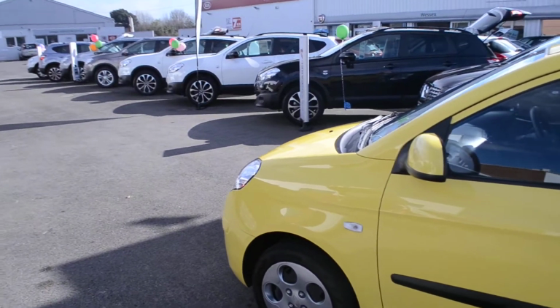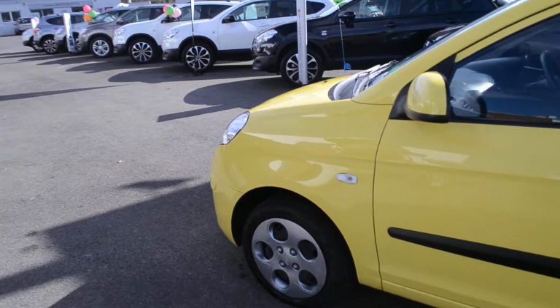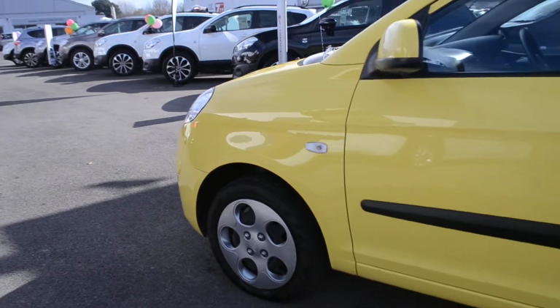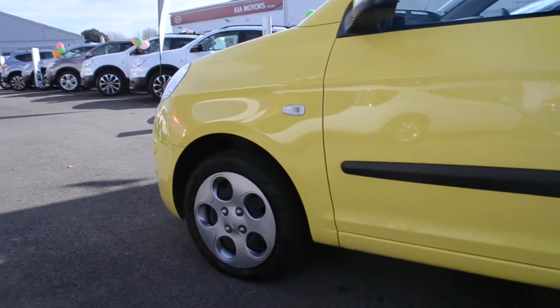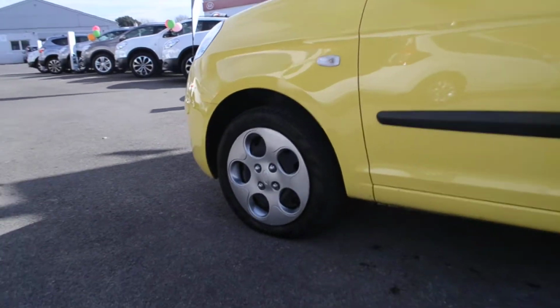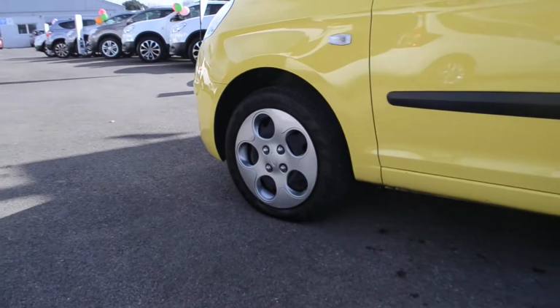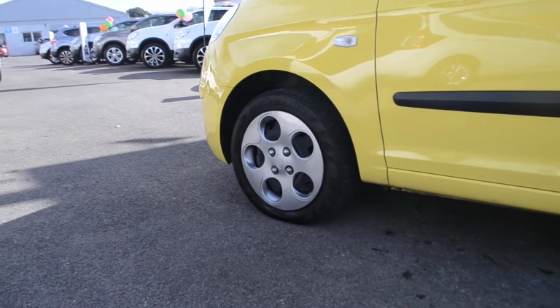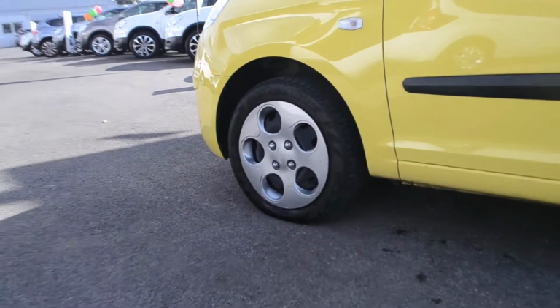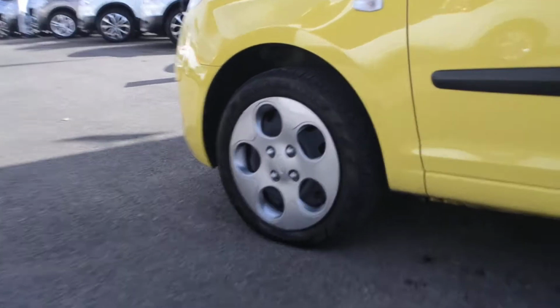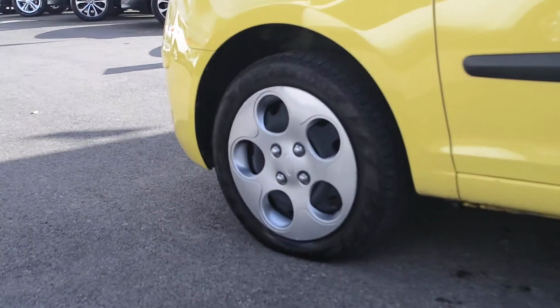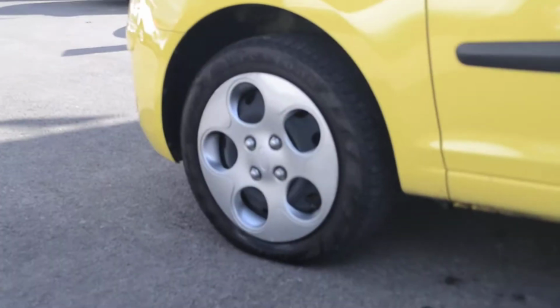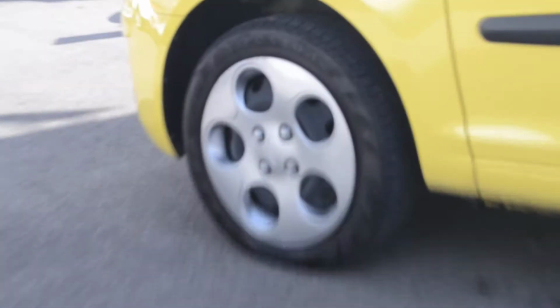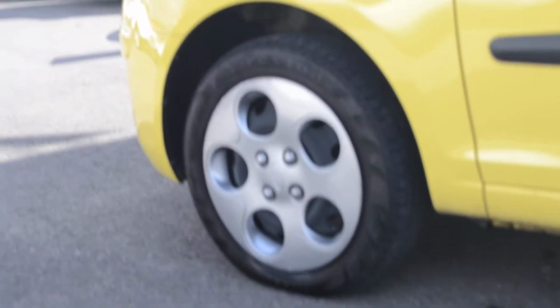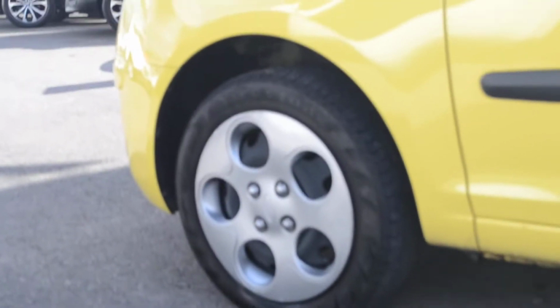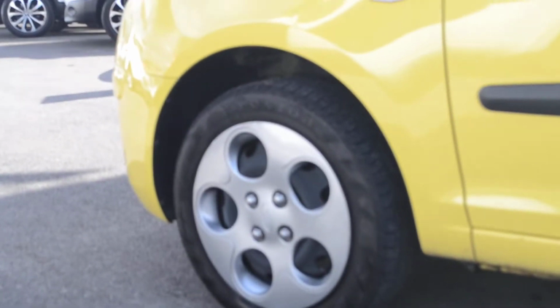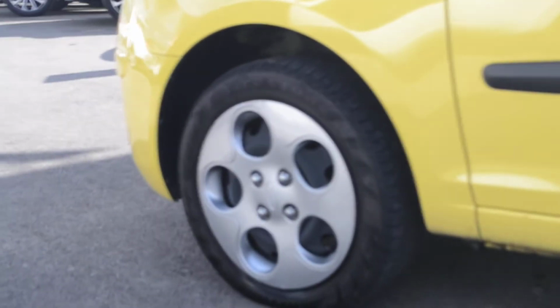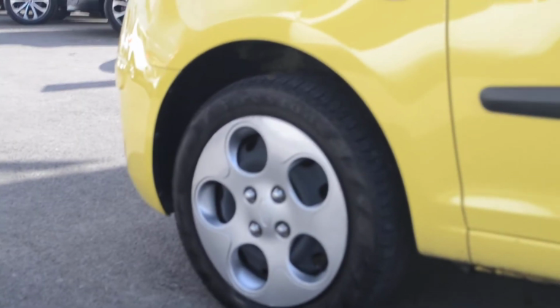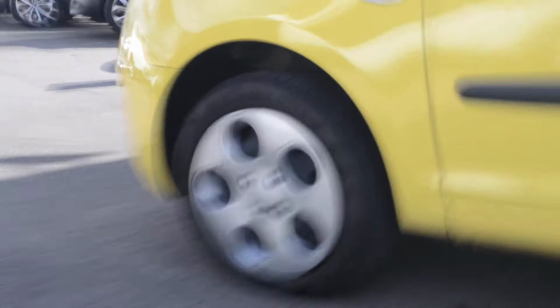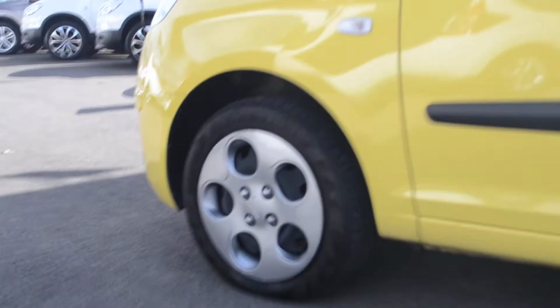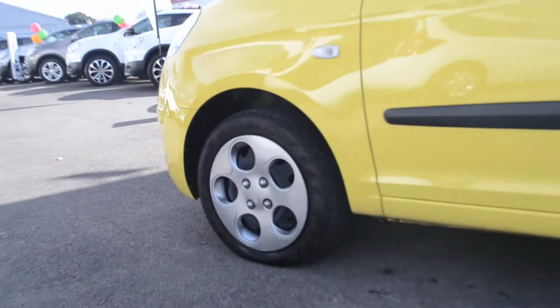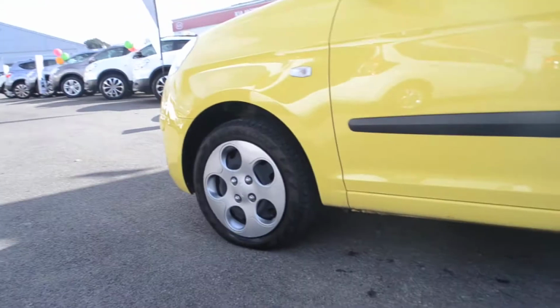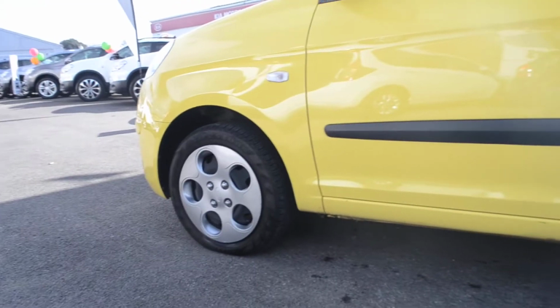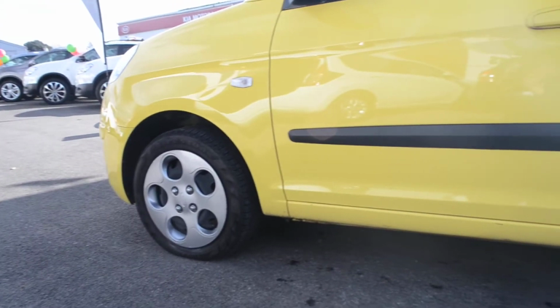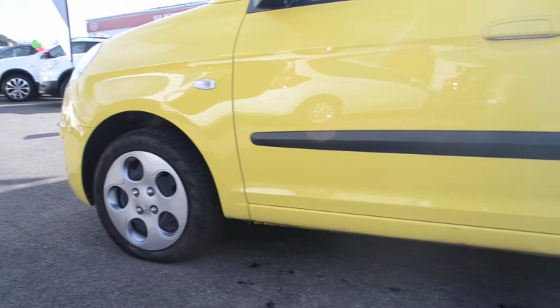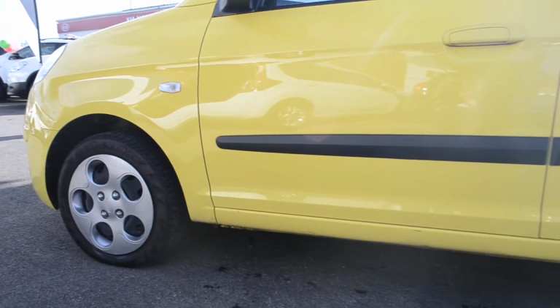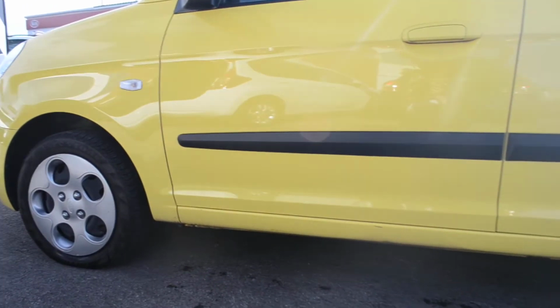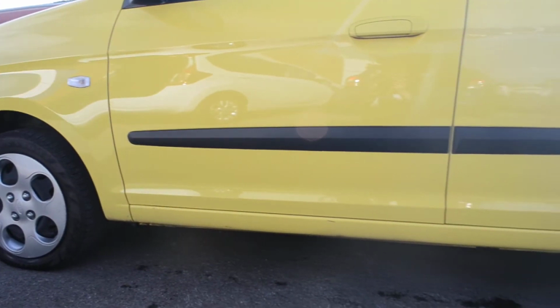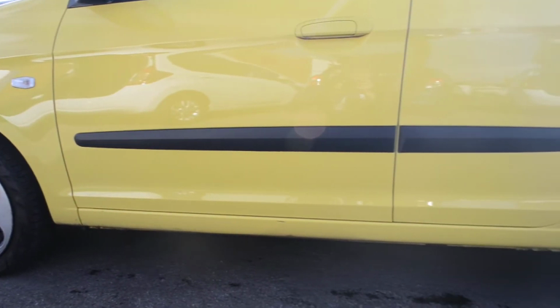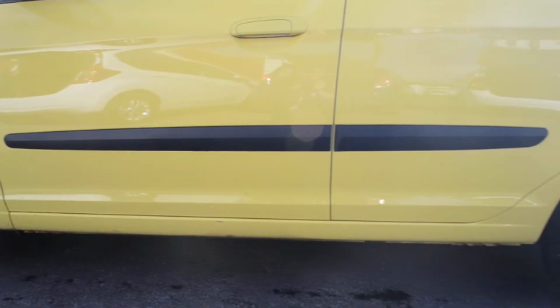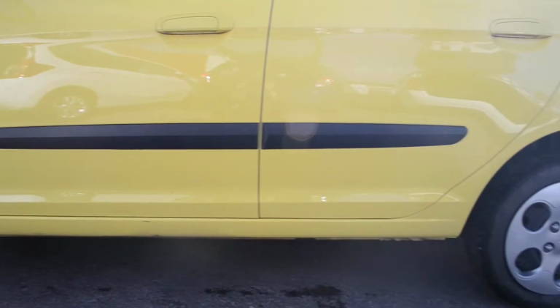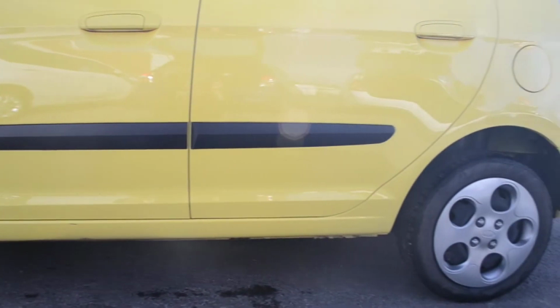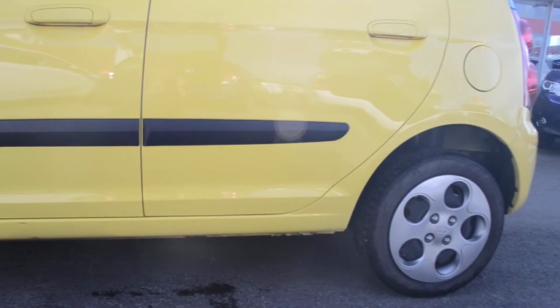The wheels on this vehicle are 14 inch steel wheels and they are in perfect condition throughout the car. As you can see we have a black rubbing strip running across the side of the car.